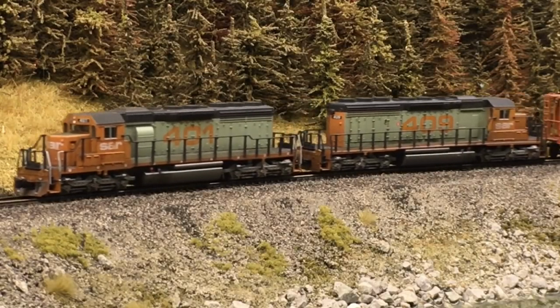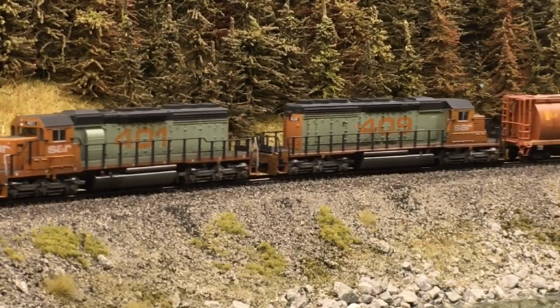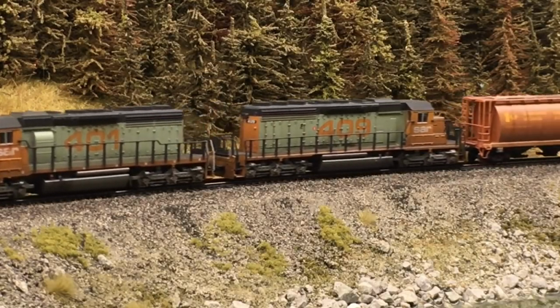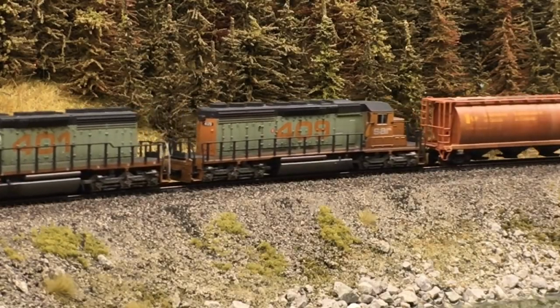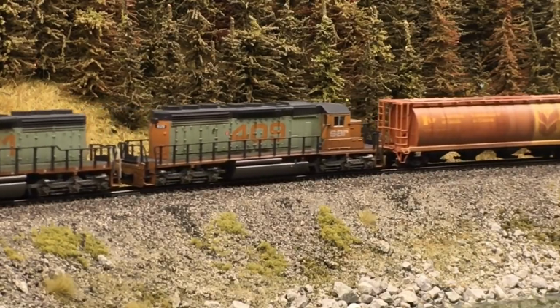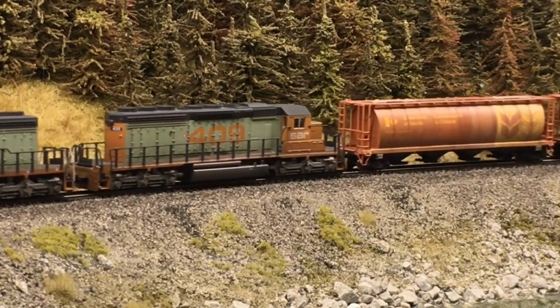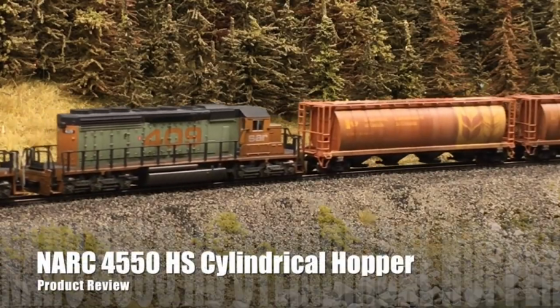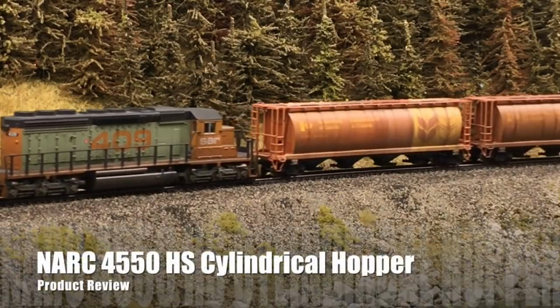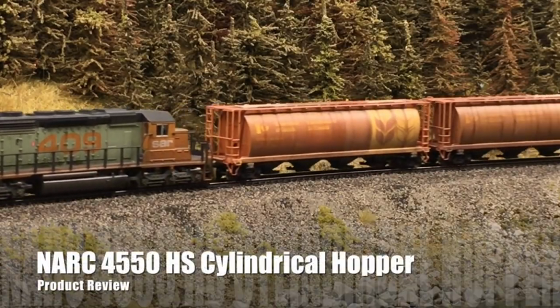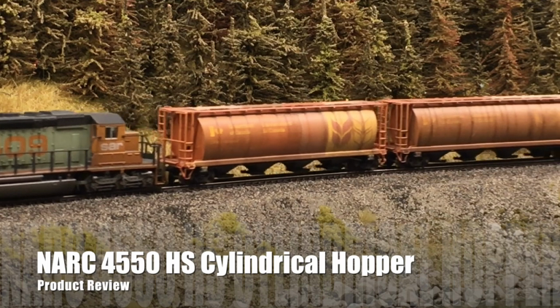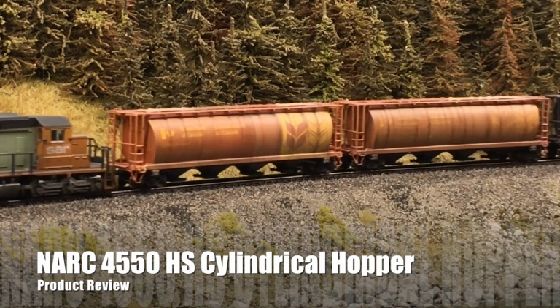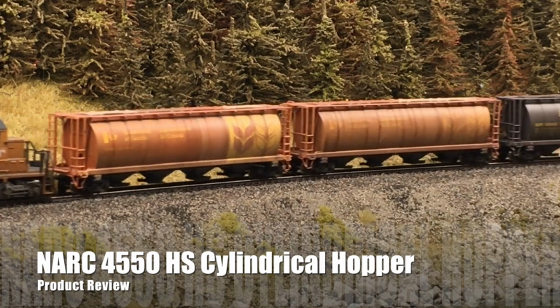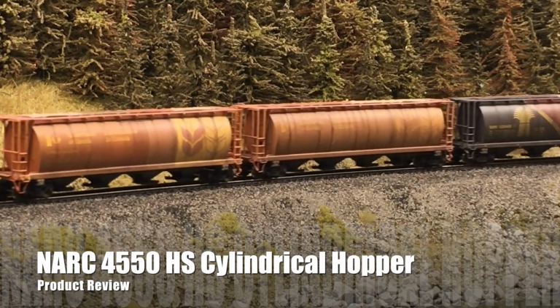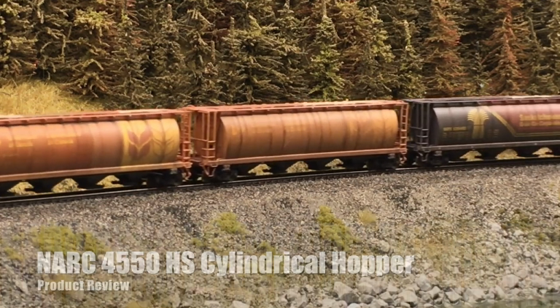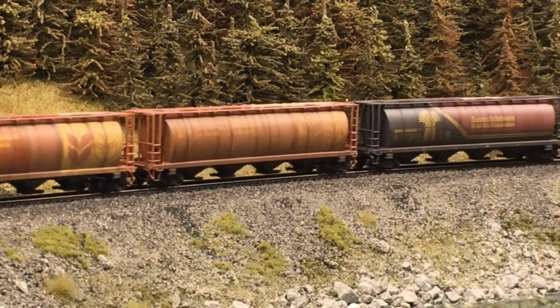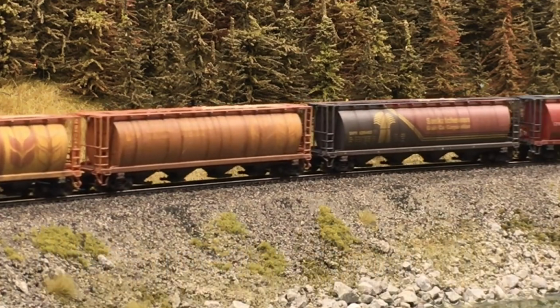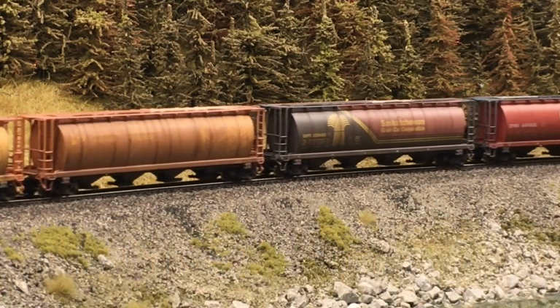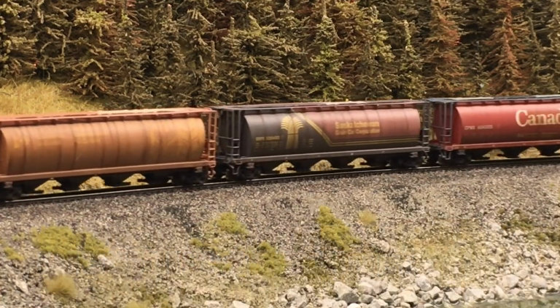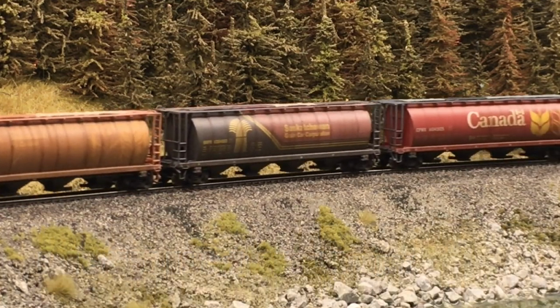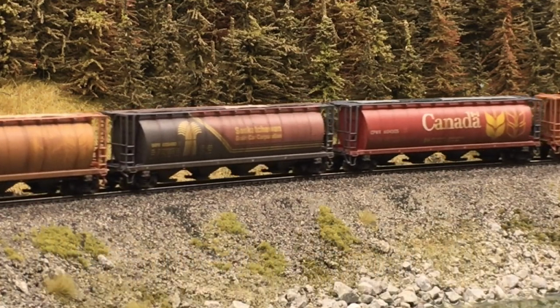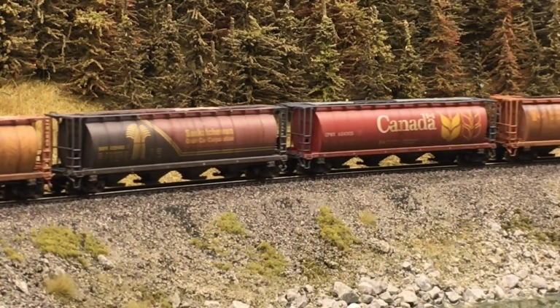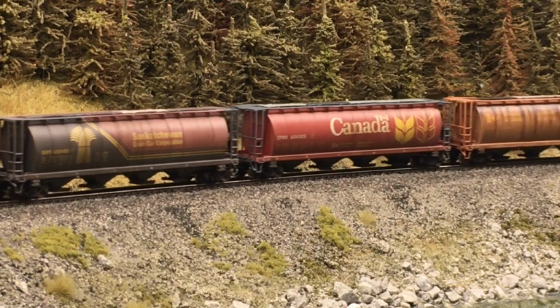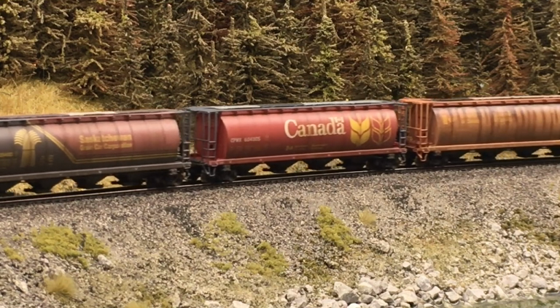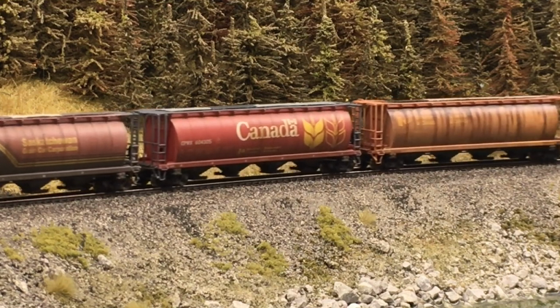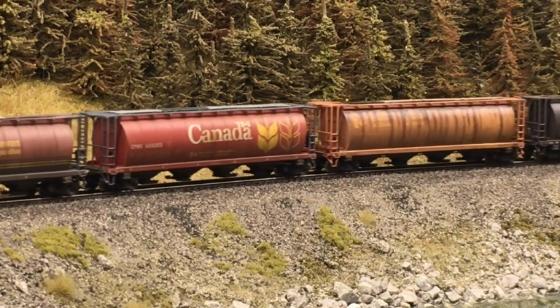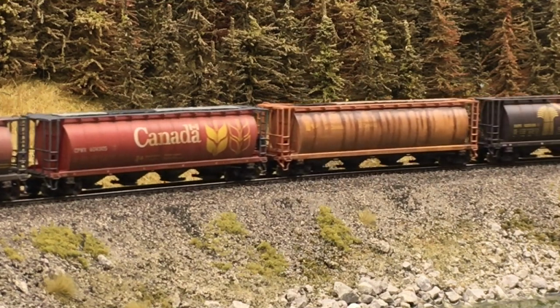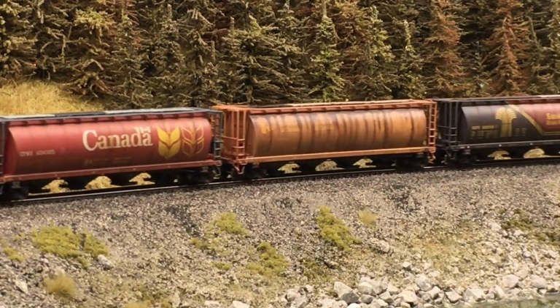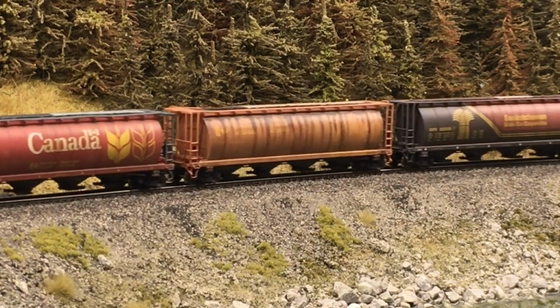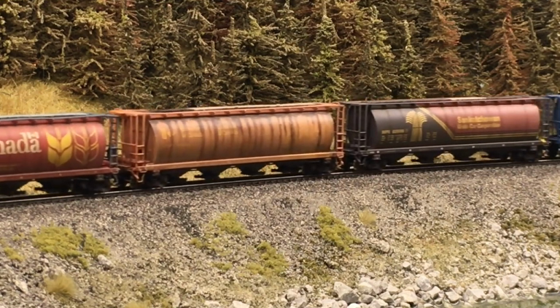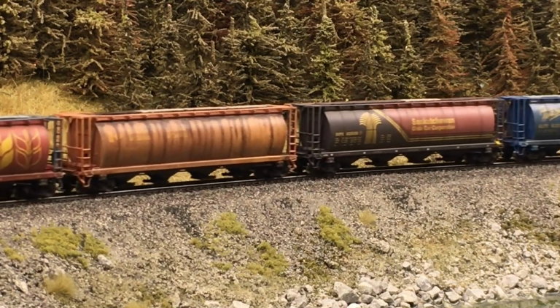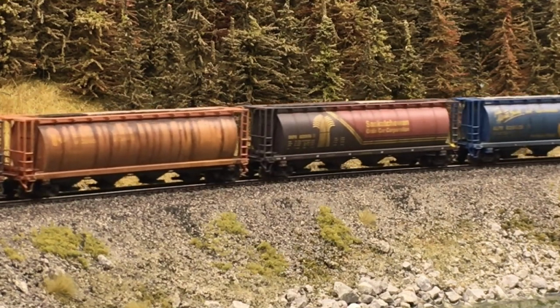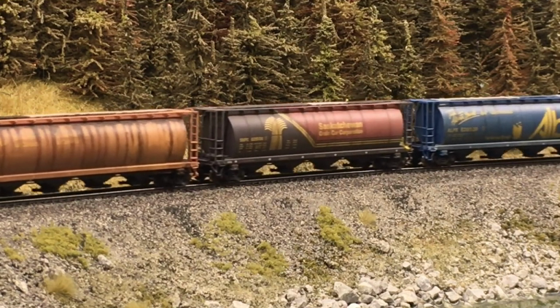Today I'm going to take a look at North American Railcar Corporation's 4550 cubic foot cylindrical covered hopper. I'm going to review the first three releases and give you a little peek as to what to expect in release number four.